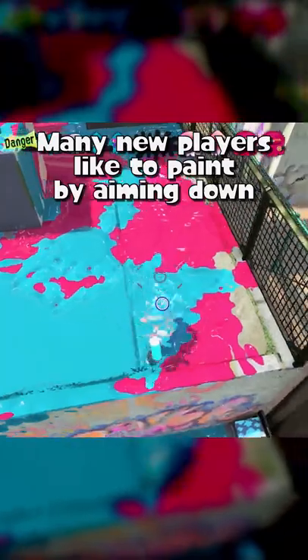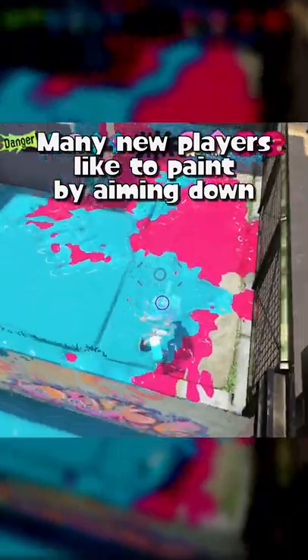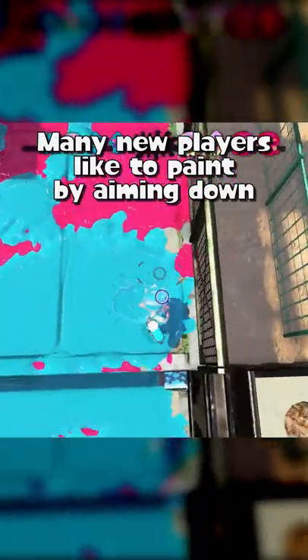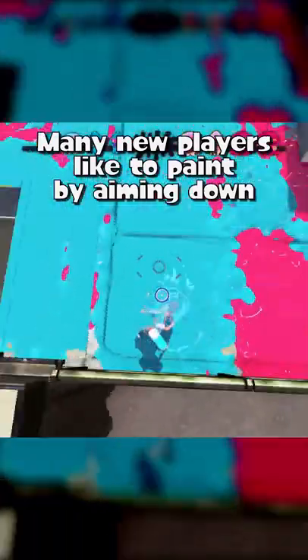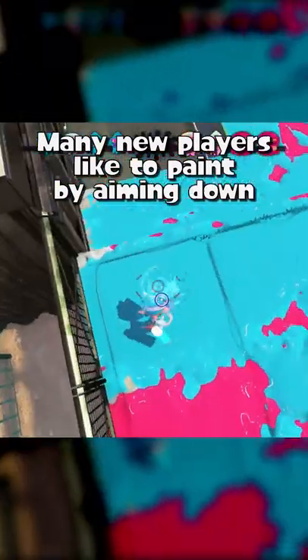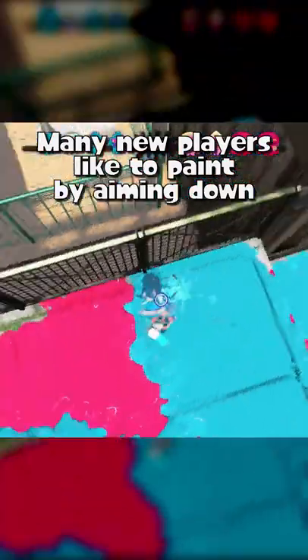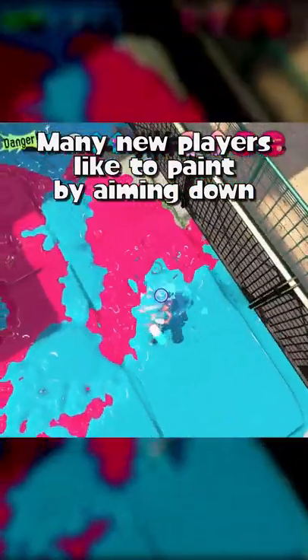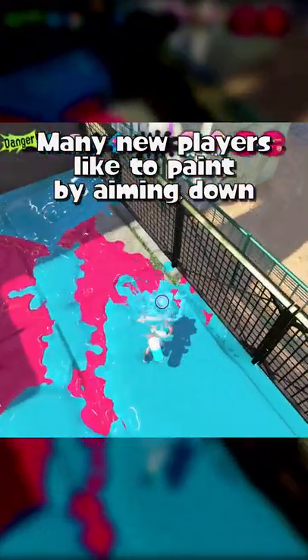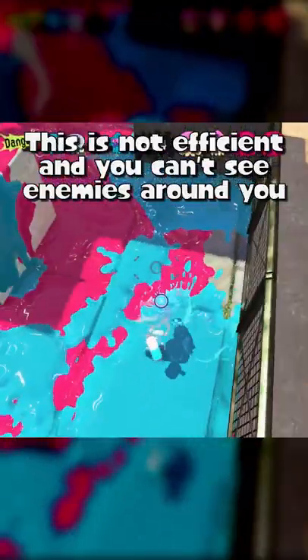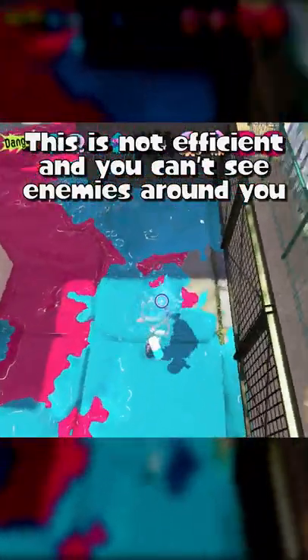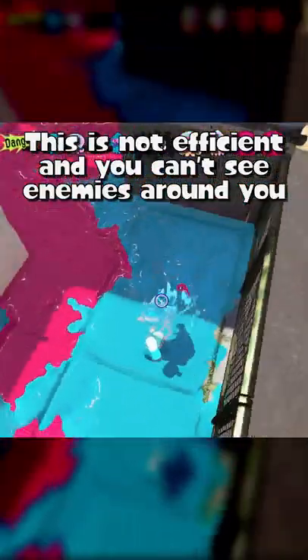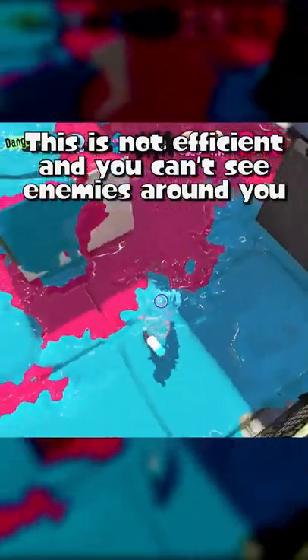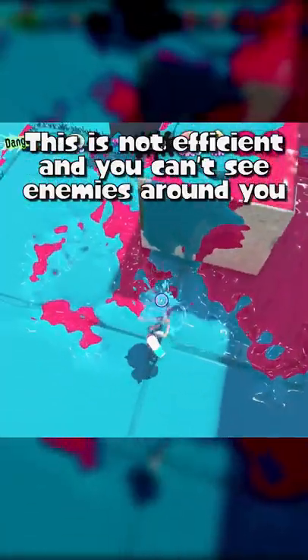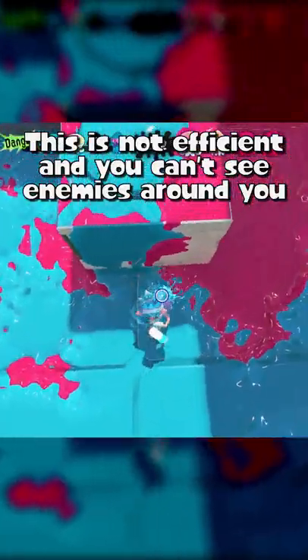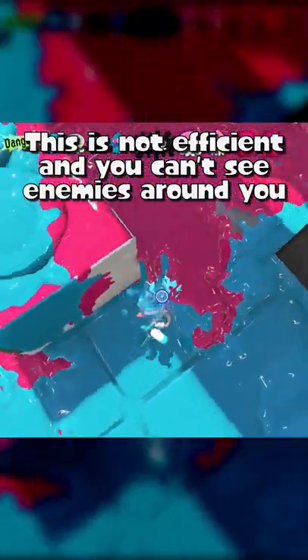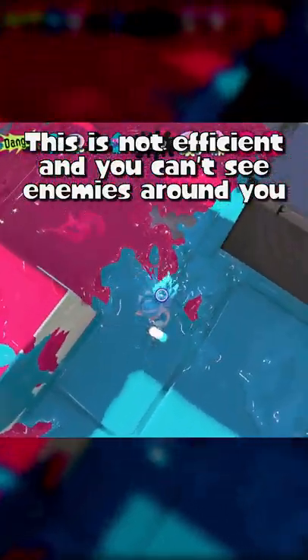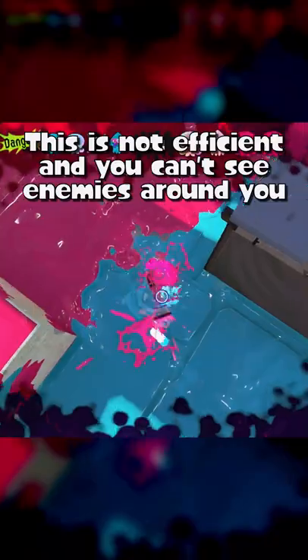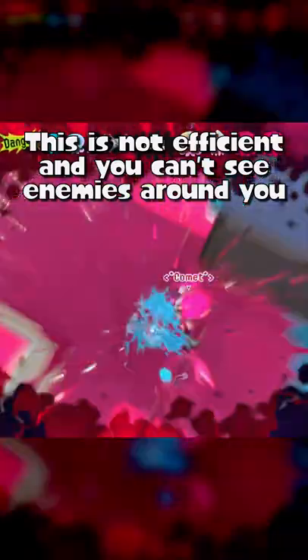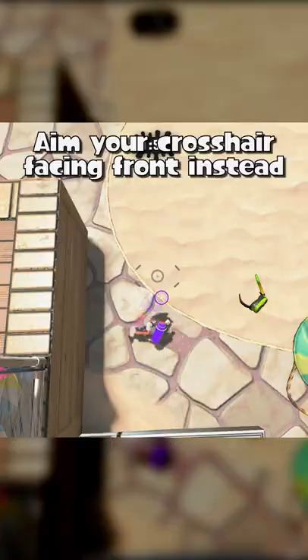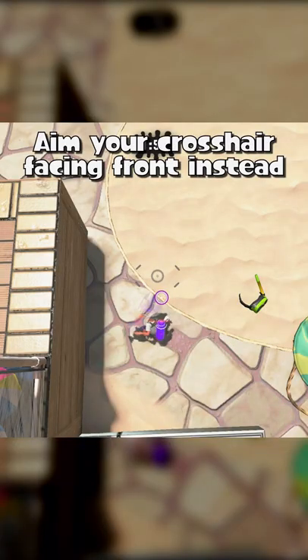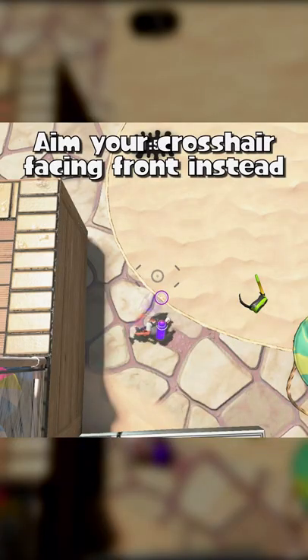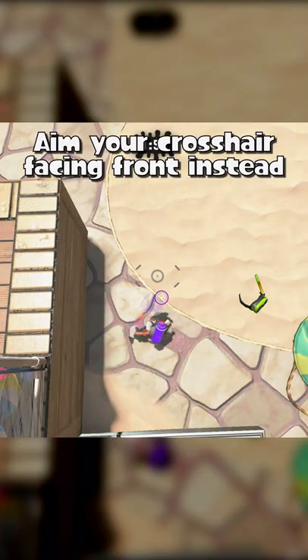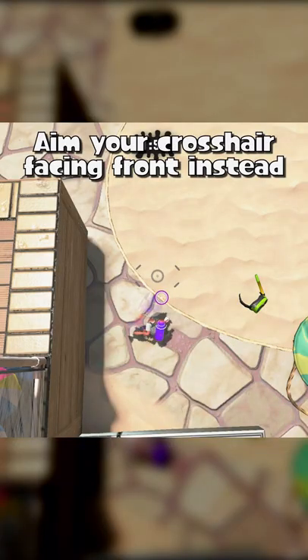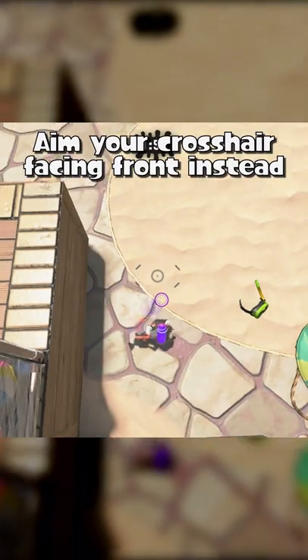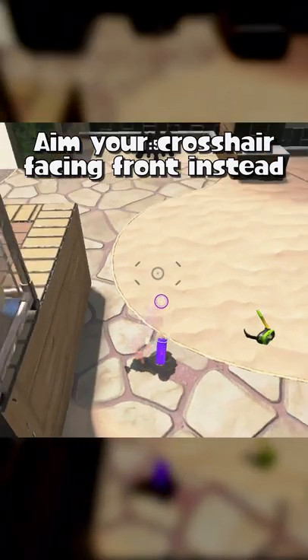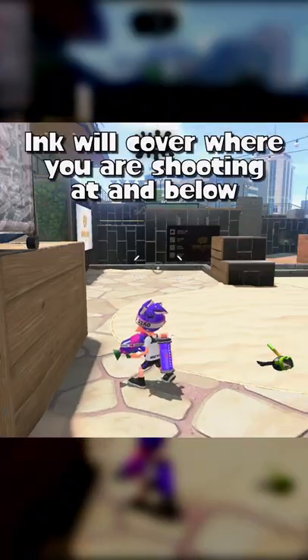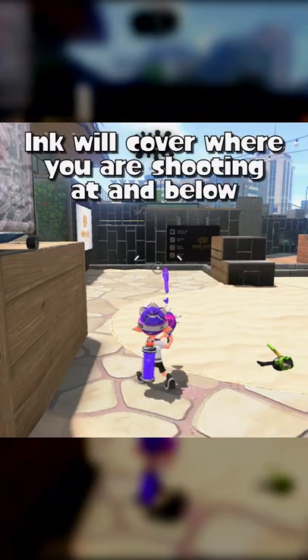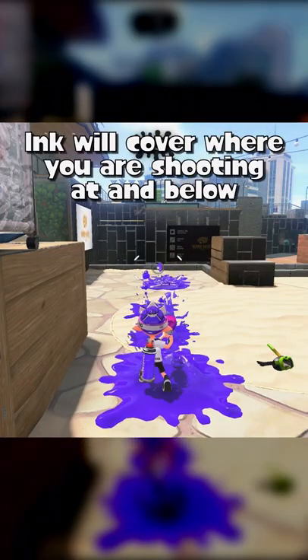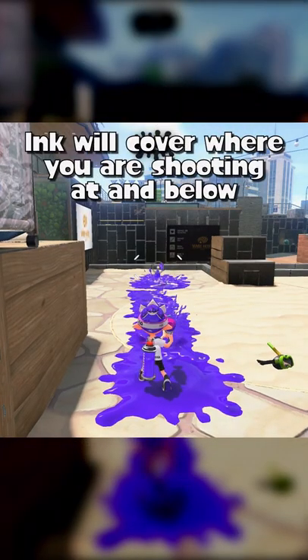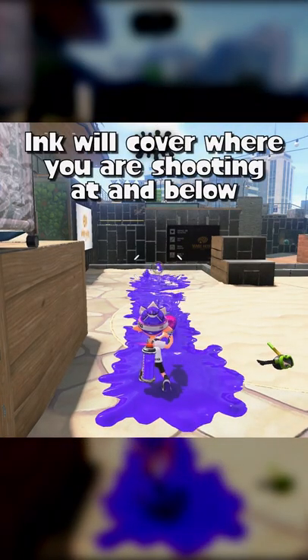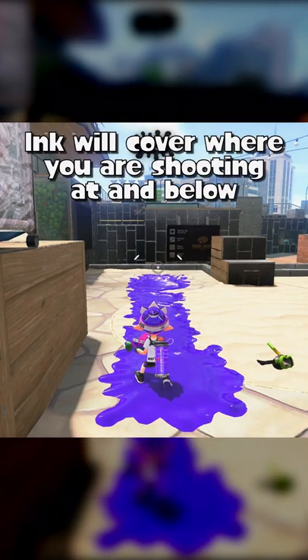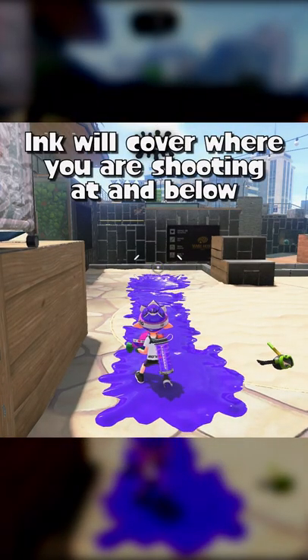Many new players like to paint by aiming down. This is not efficient and you can't see enemies around you. Aim your crosshair facing front instead. Ink will cover where you are shooting at and below.